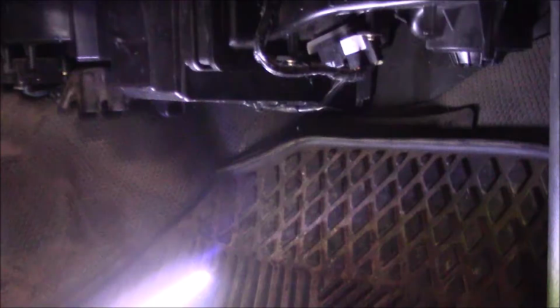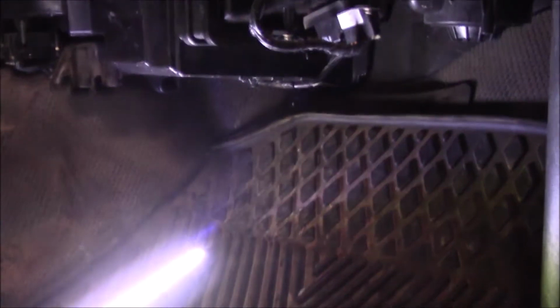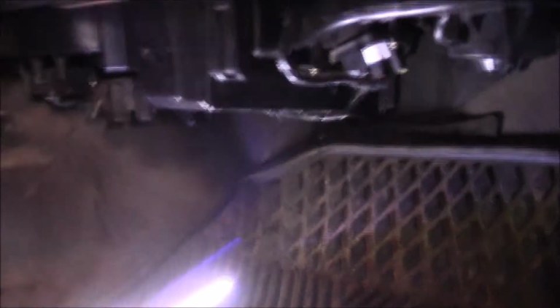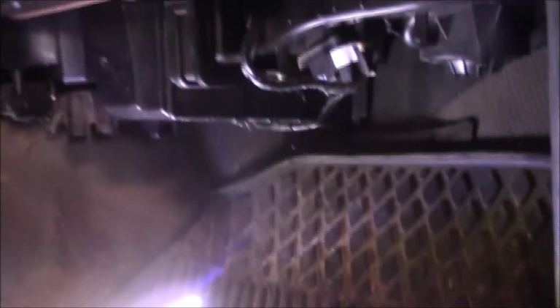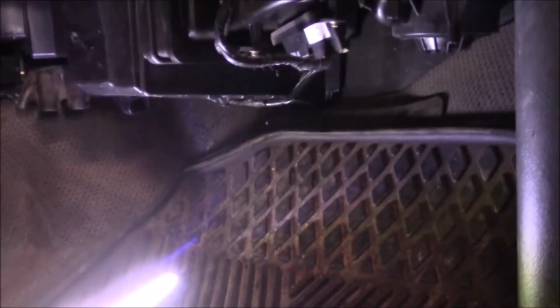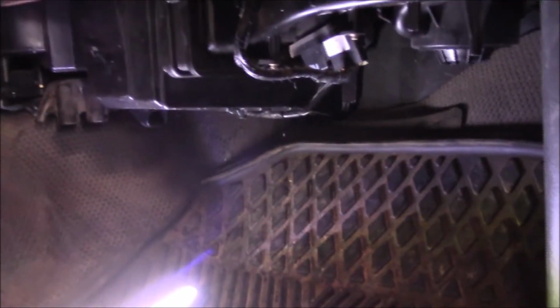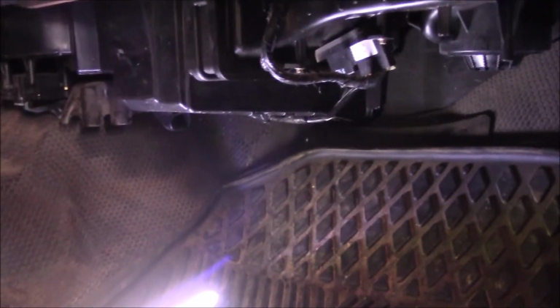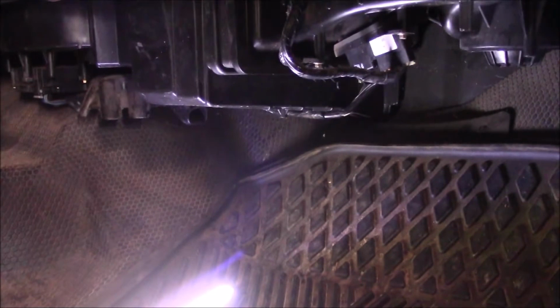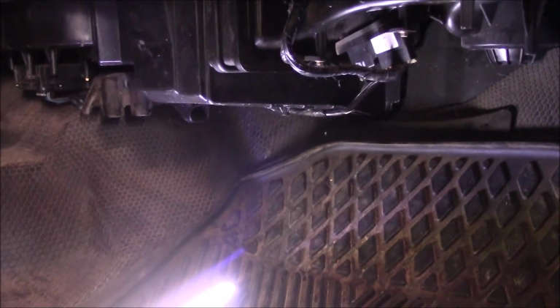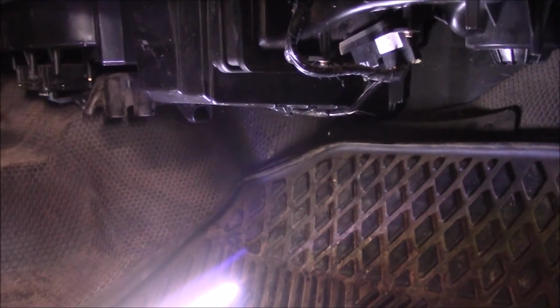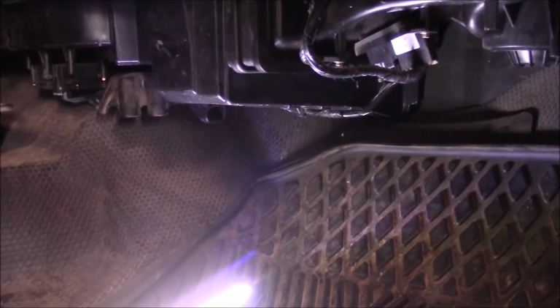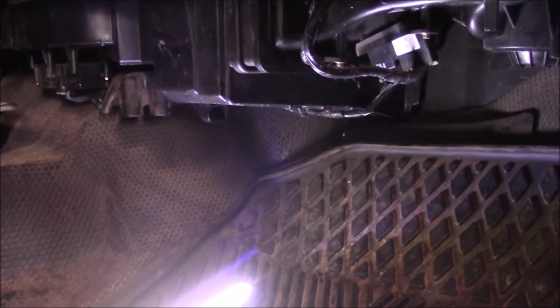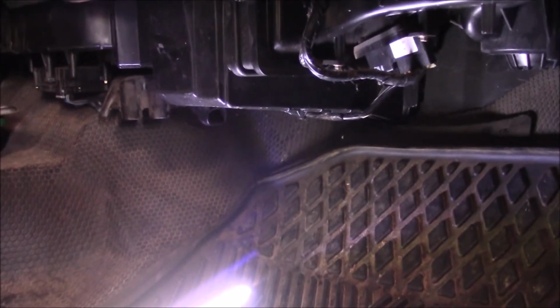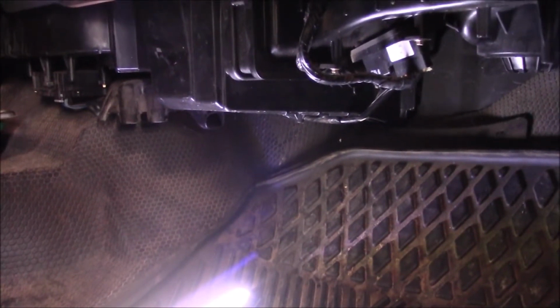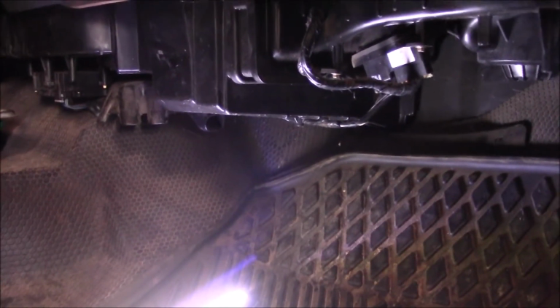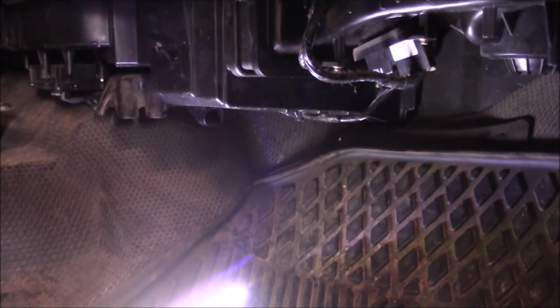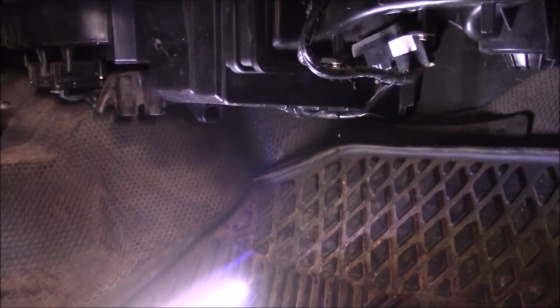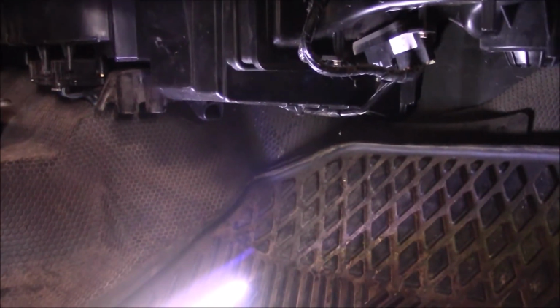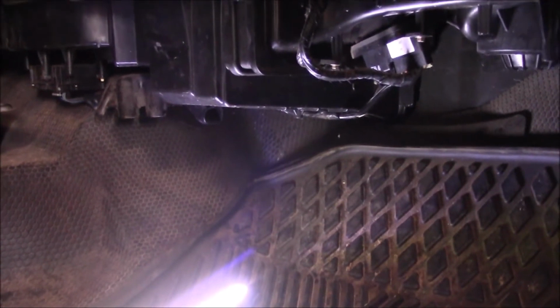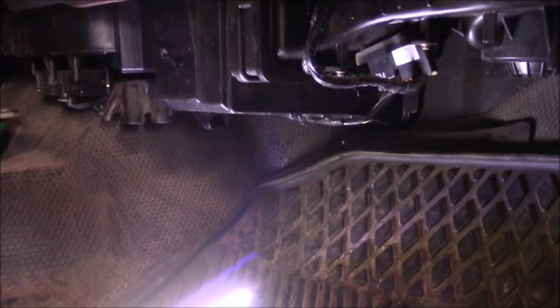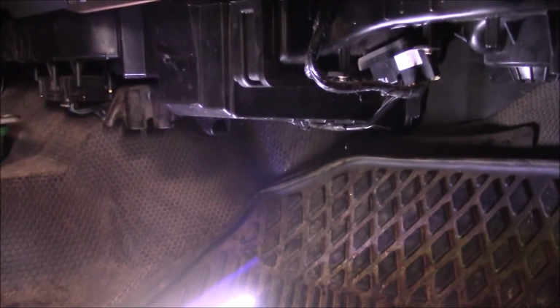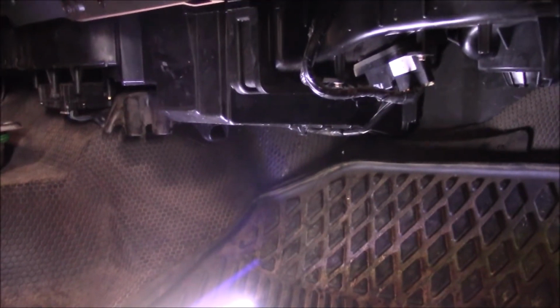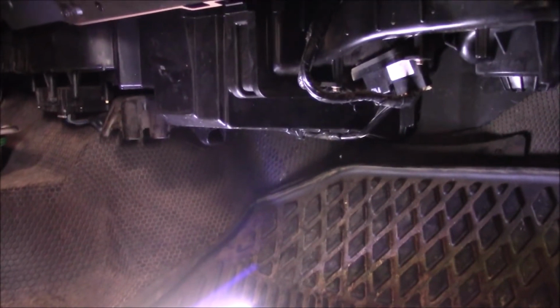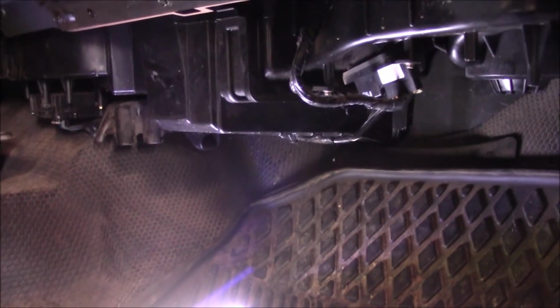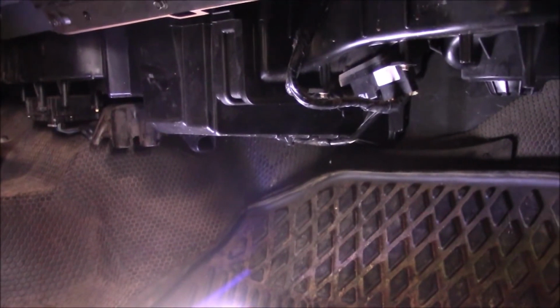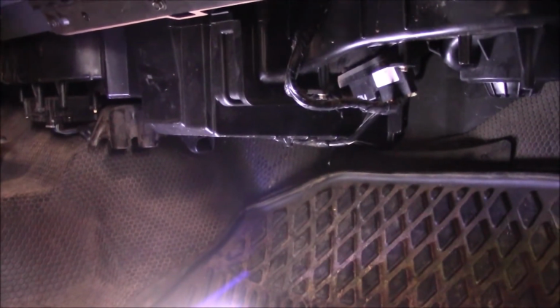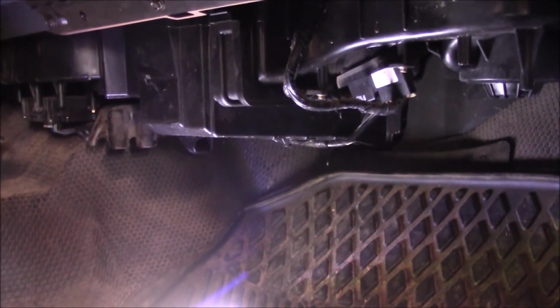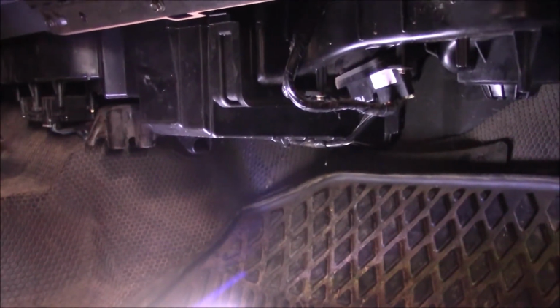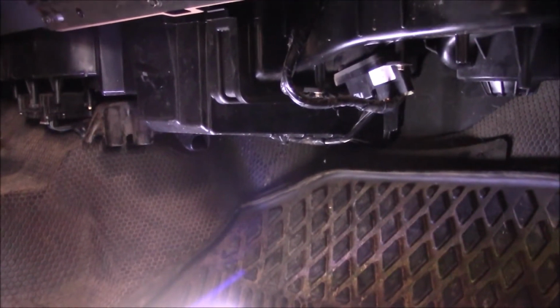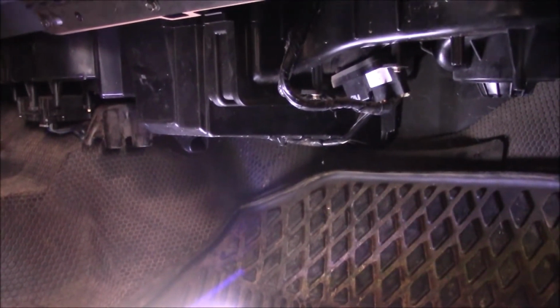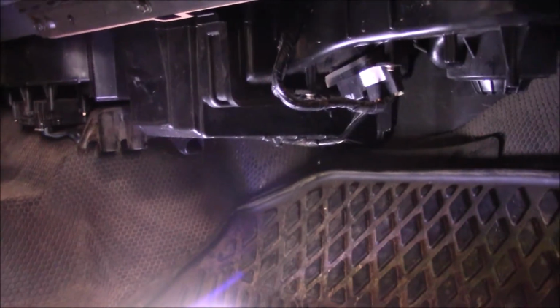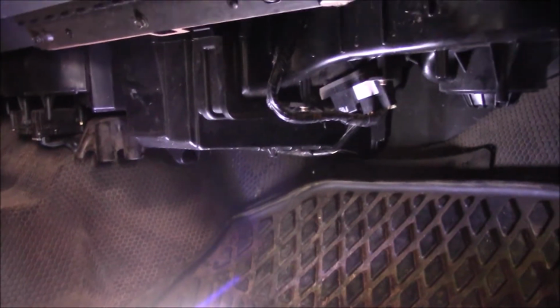All right, today we're doing the cabin filter on a 2002 Silverado 2500 HD. They're pretty much the same thing whether it's a 1500 or the heavy-duty ones because the interior cabin is pretty much the same.